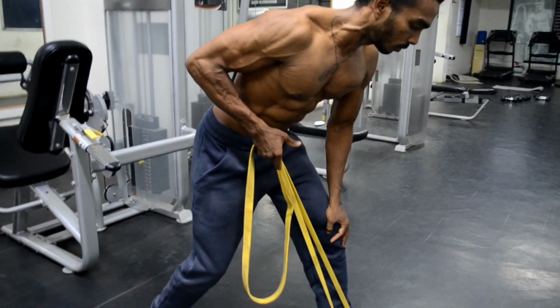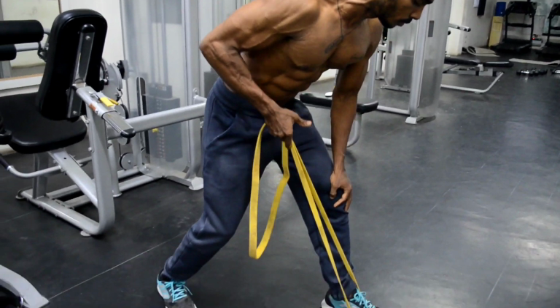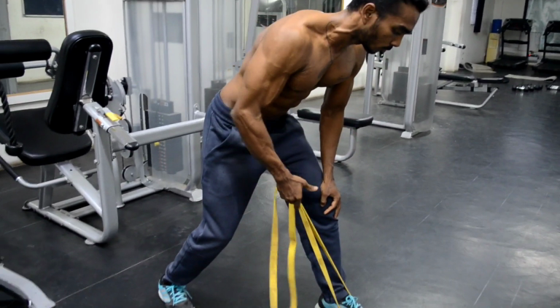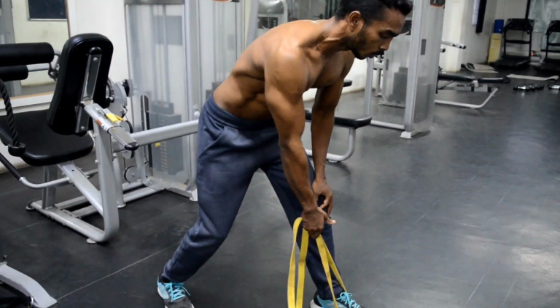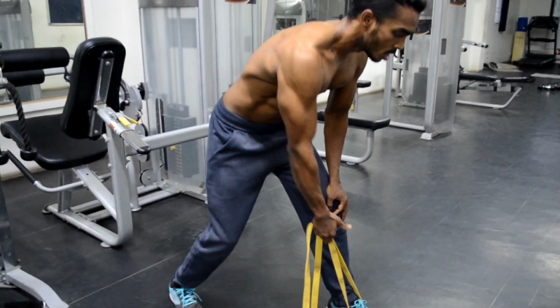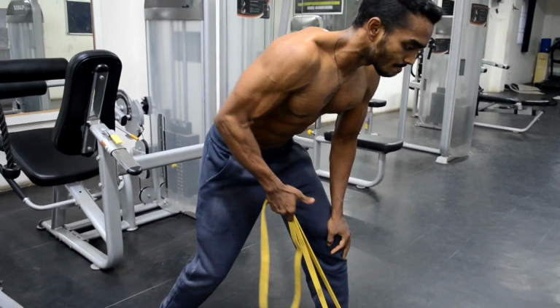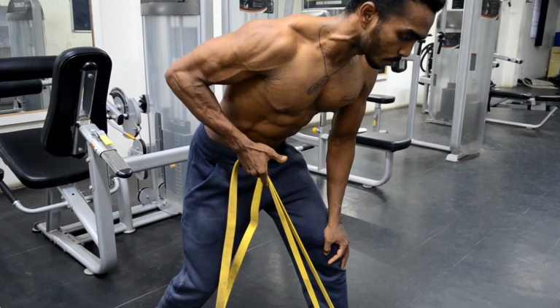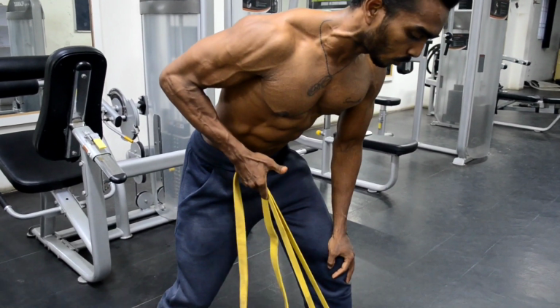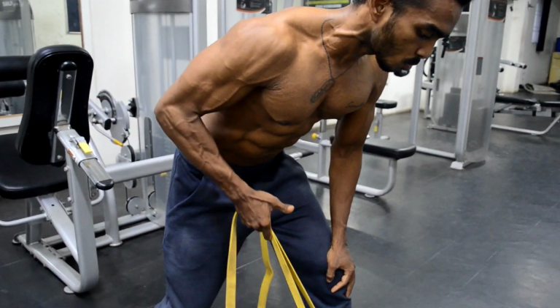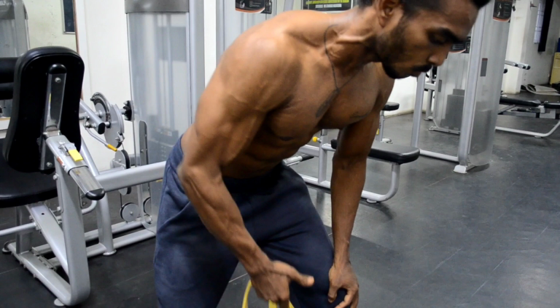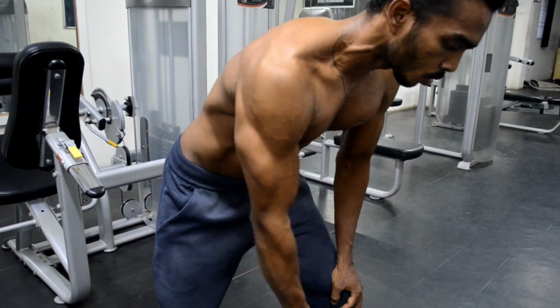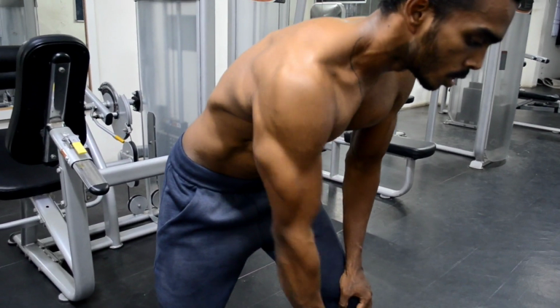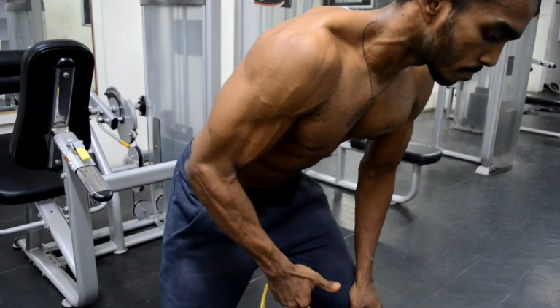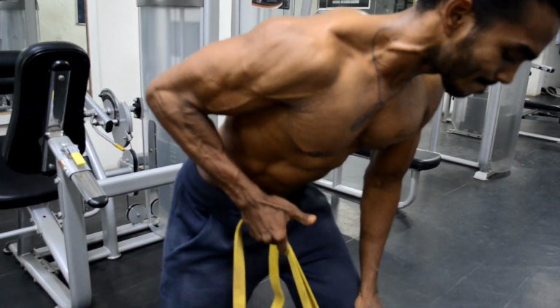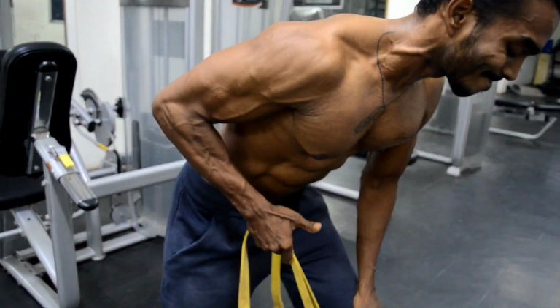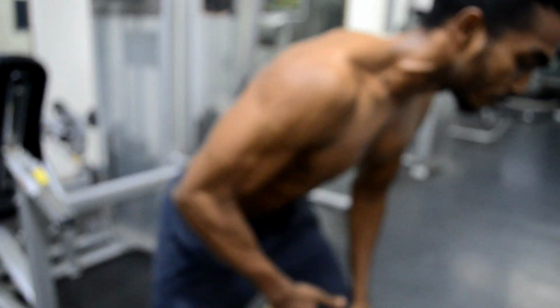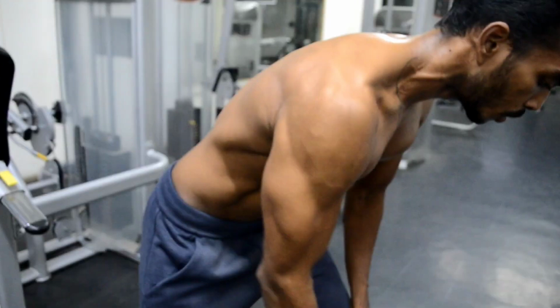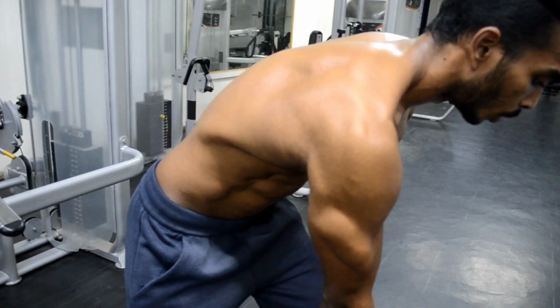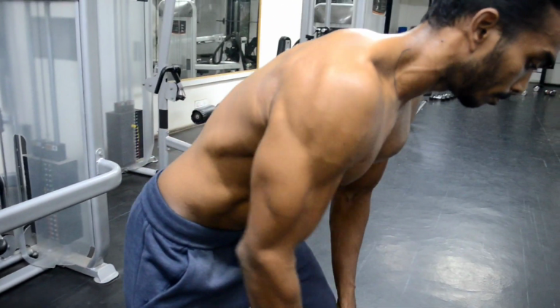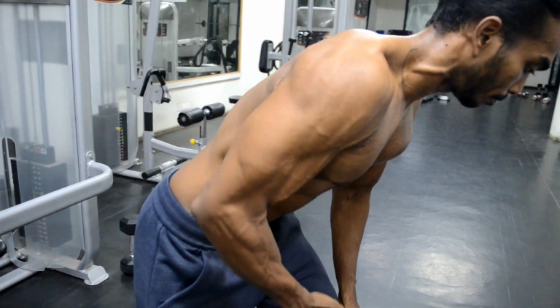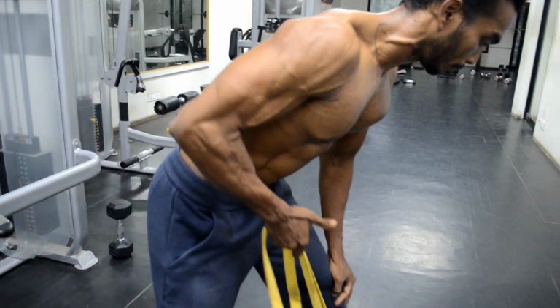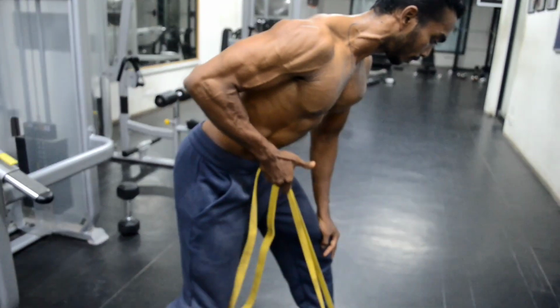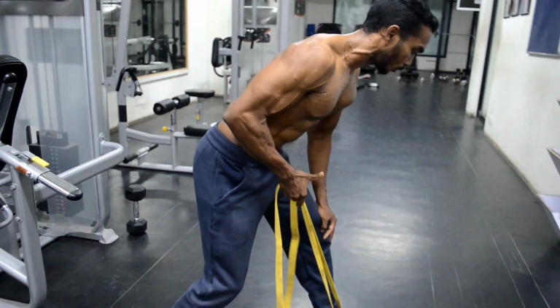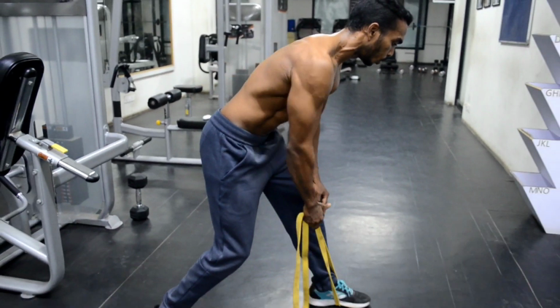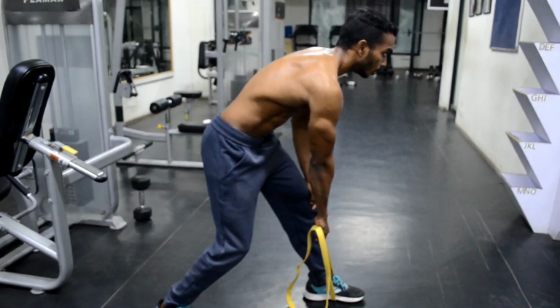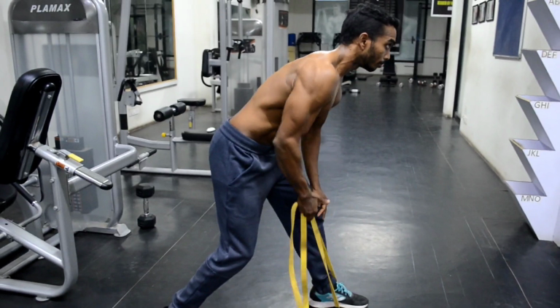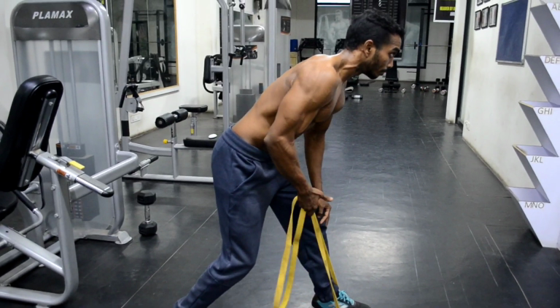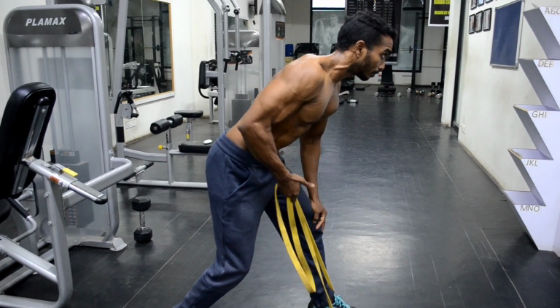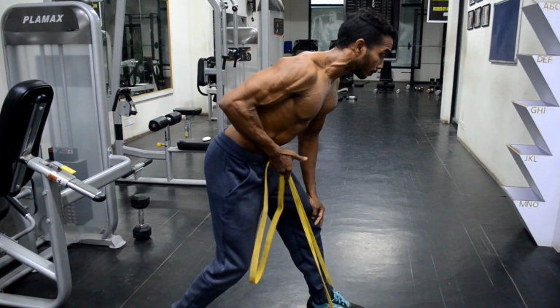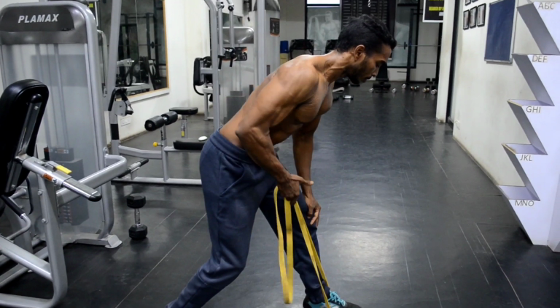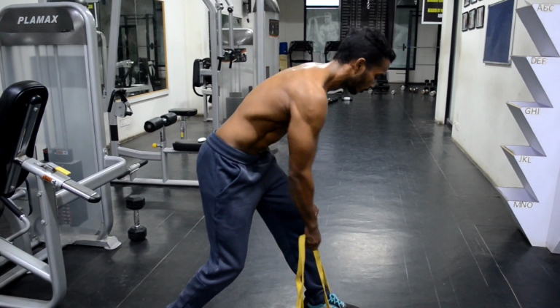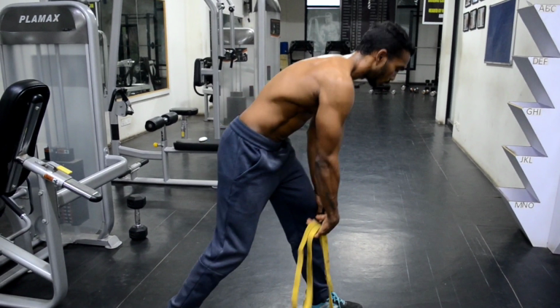The movement will be challenging in the upward phase — the pulling phase — because the resistance will increase in the upward phase and decrease in the downward phase. So concentrate and squeeze the muscles during the upward phase. Make sure you are keeping your back flat and engaging your core muscles, and have a controlled movement throughout the workout.